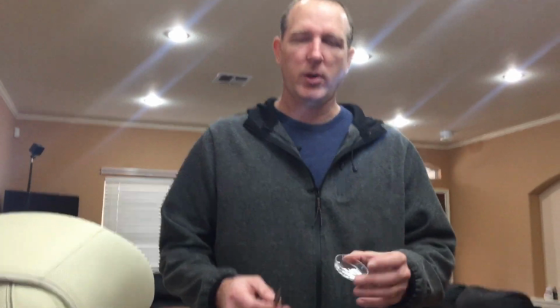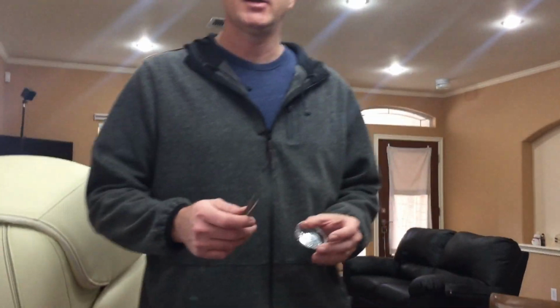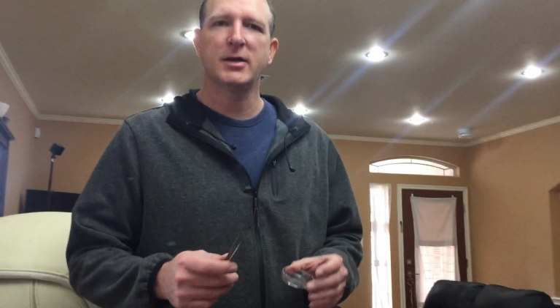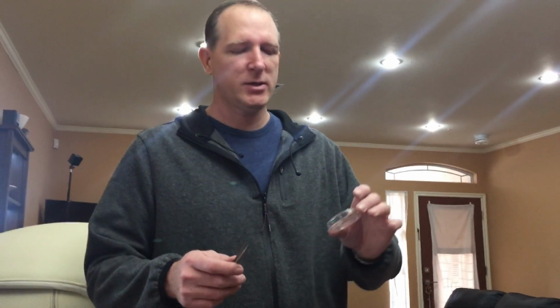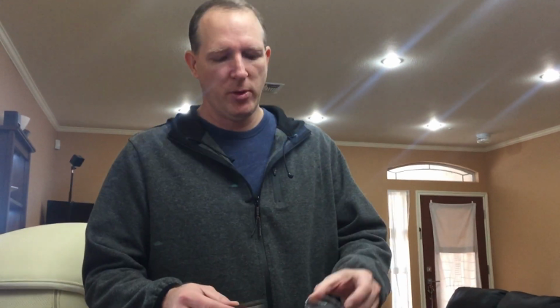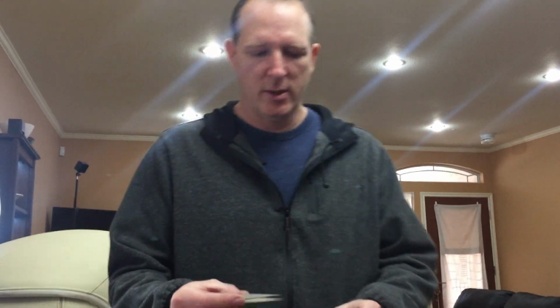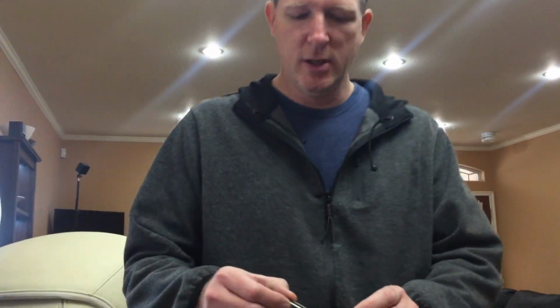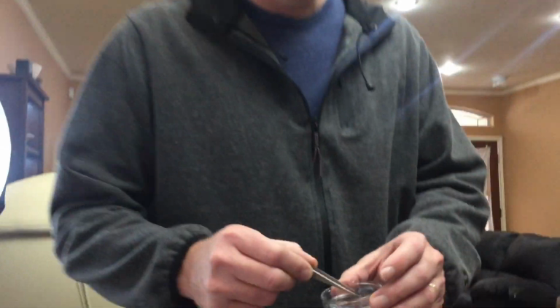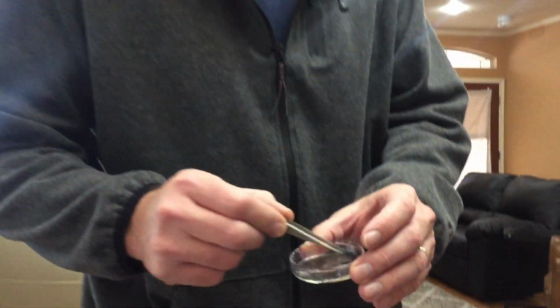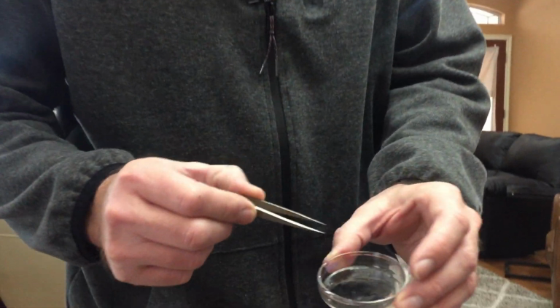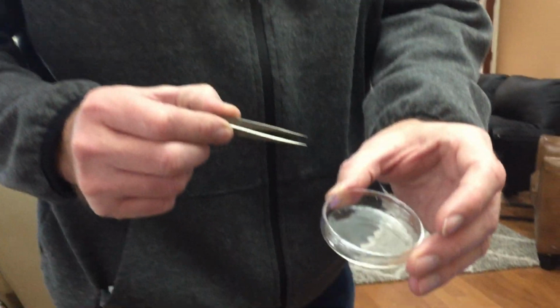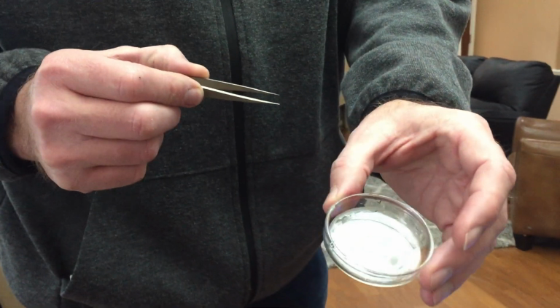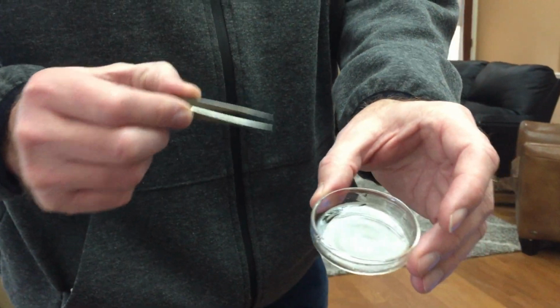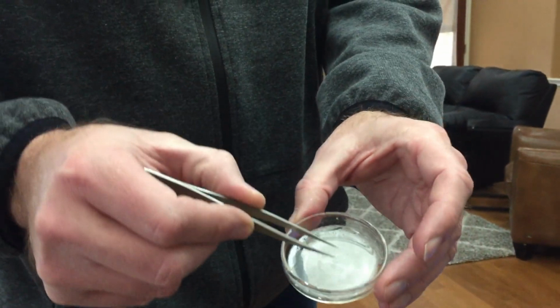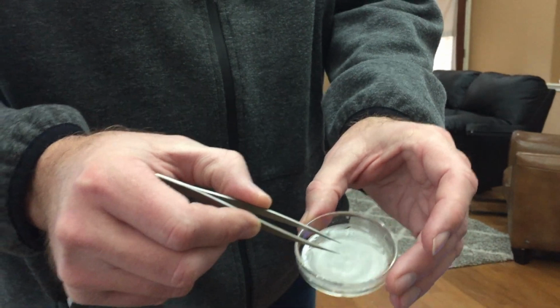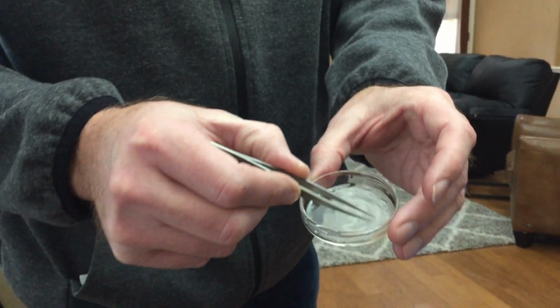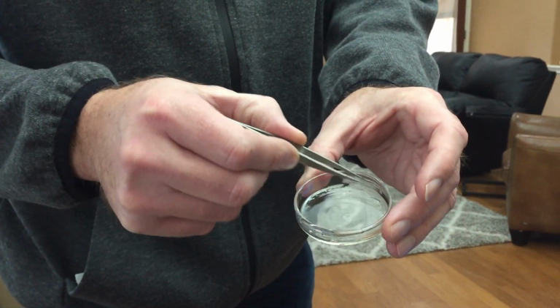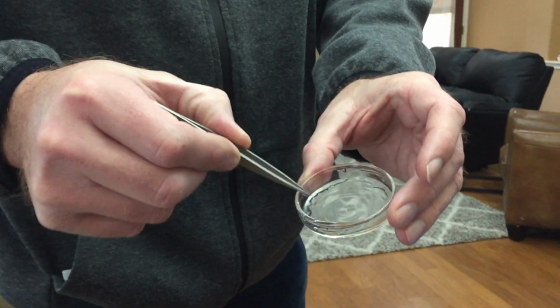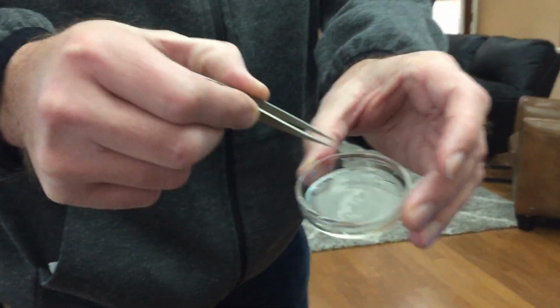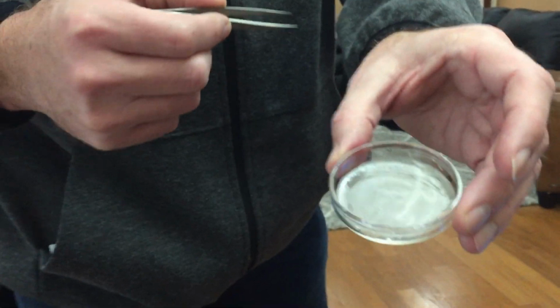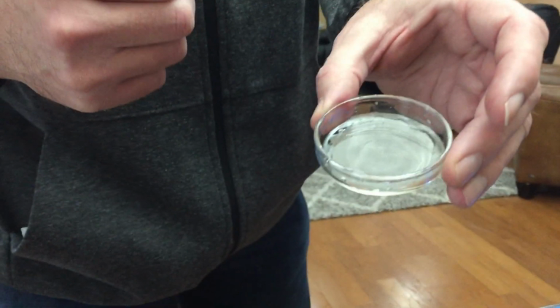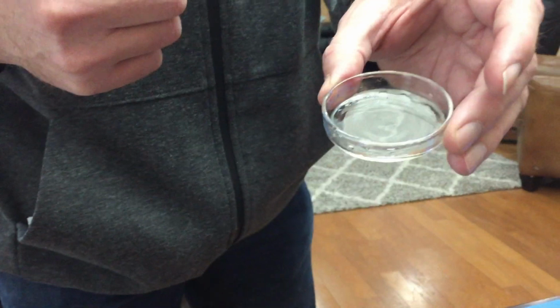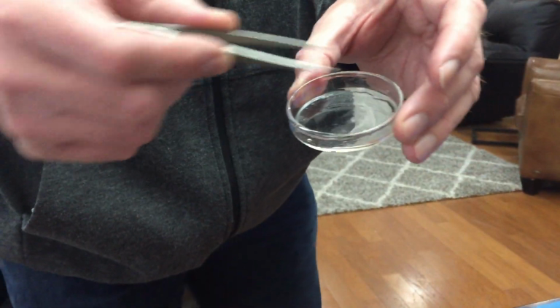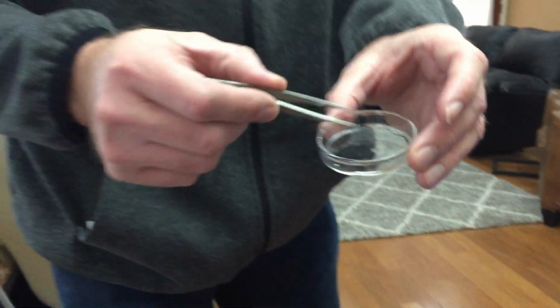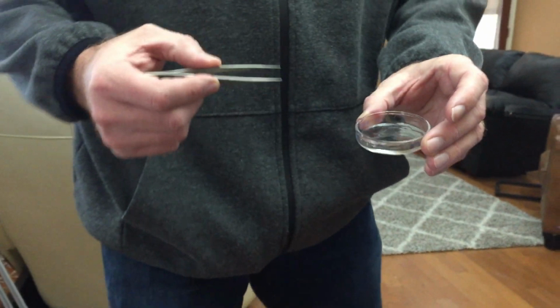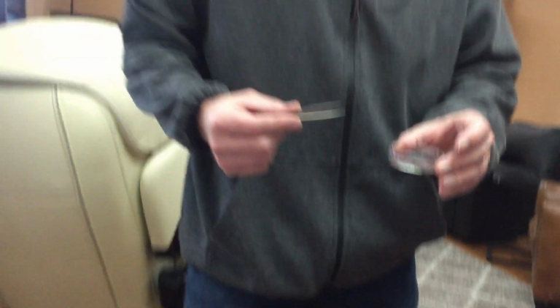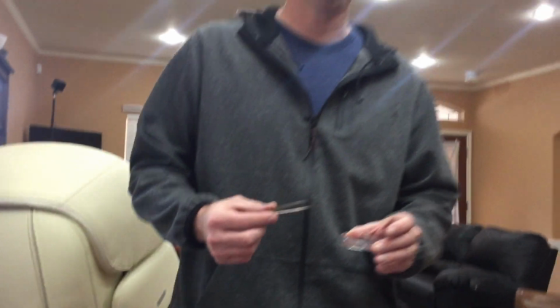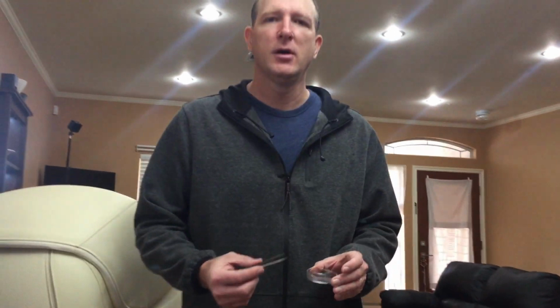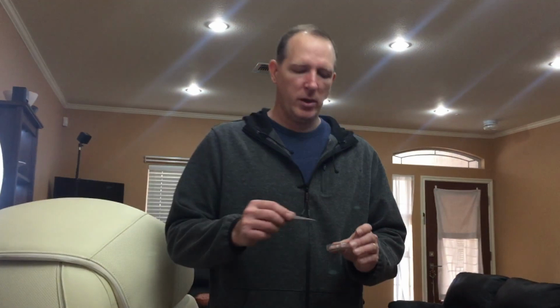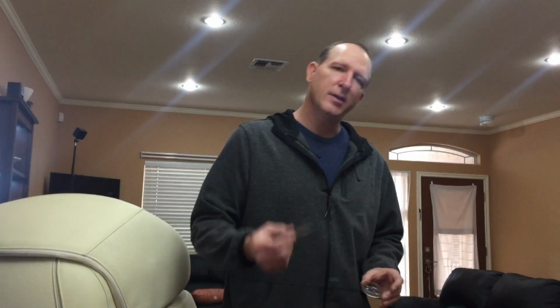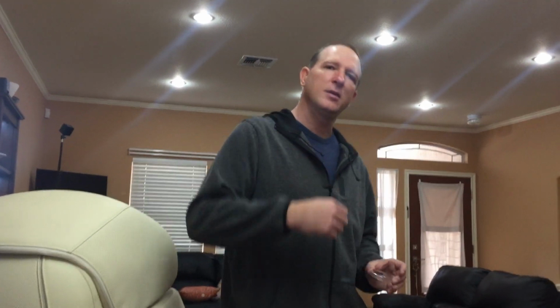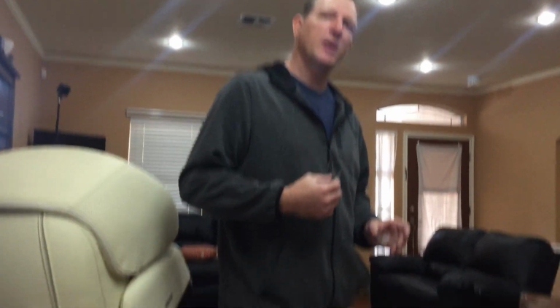We're going to go ahead and get some ants. We're going to put them in this little container here, and what I did is I put some oil around the edge so that the ants can't crawl out. Let's go ahead and go get them.